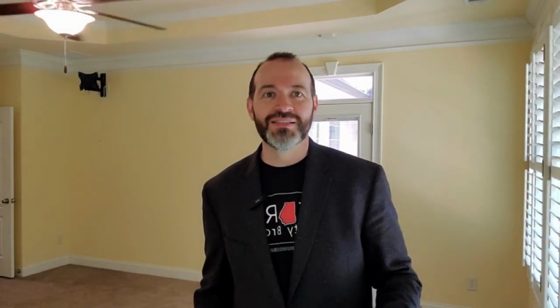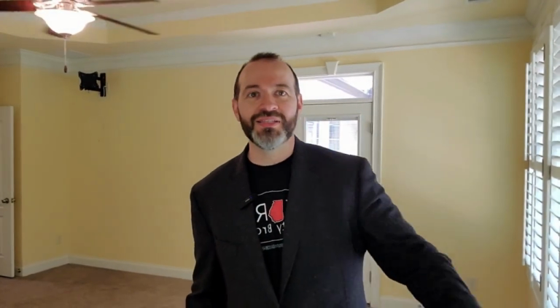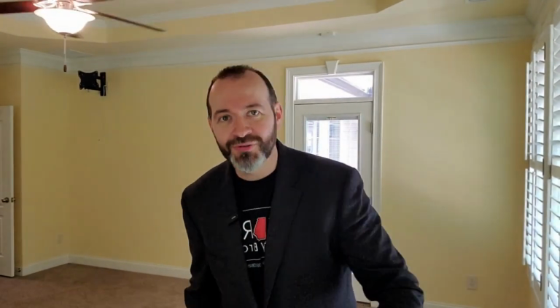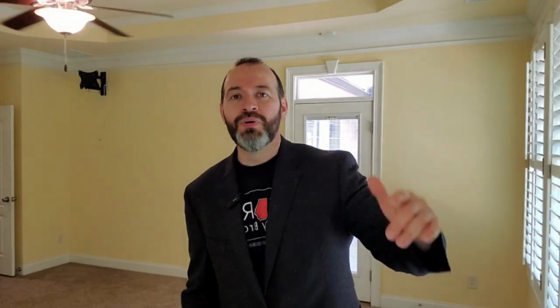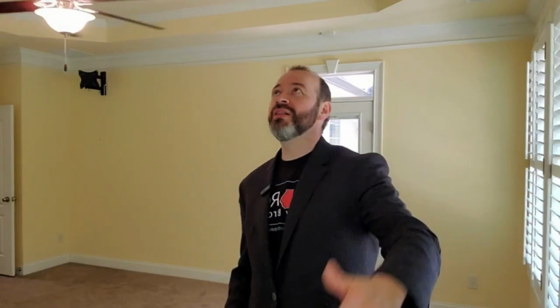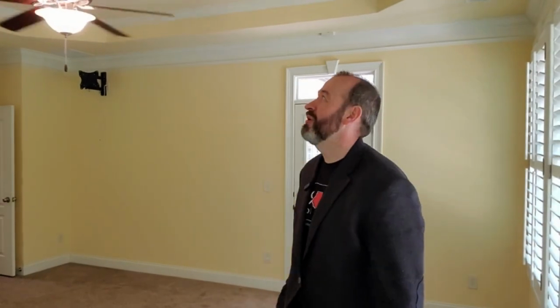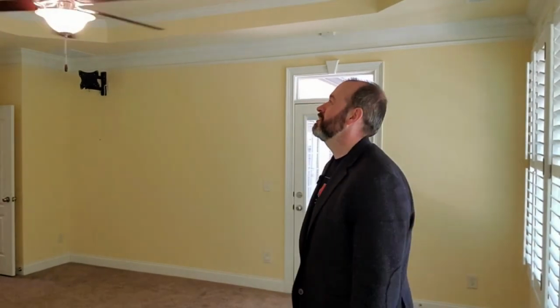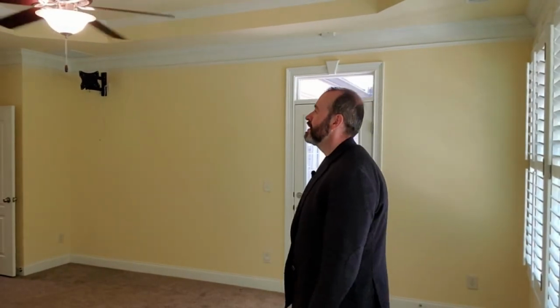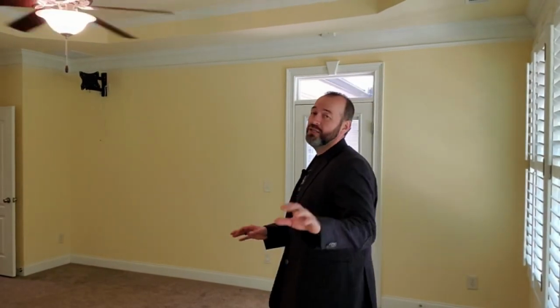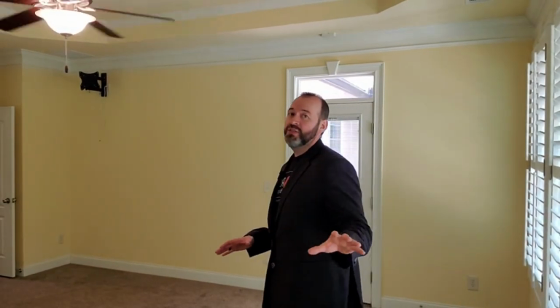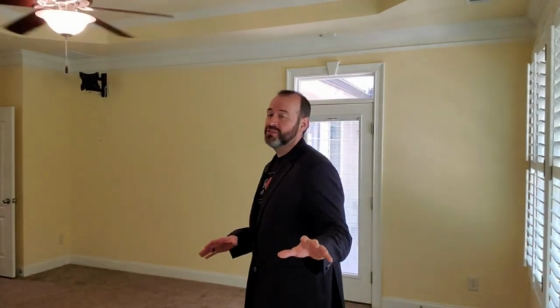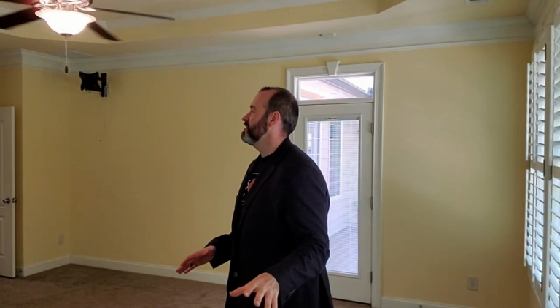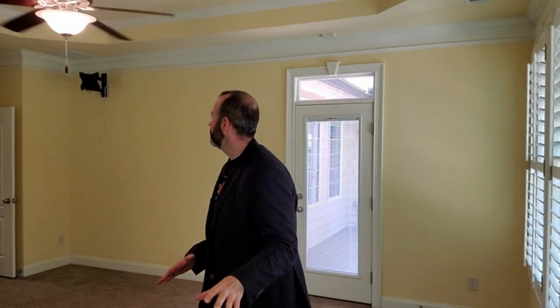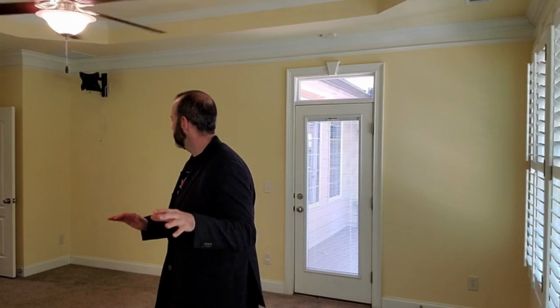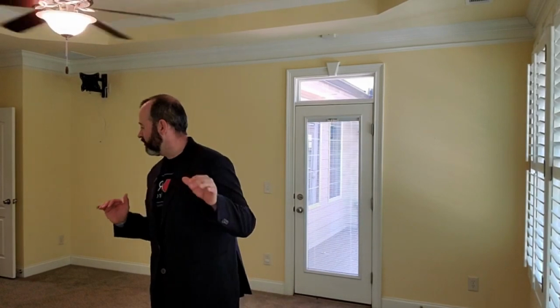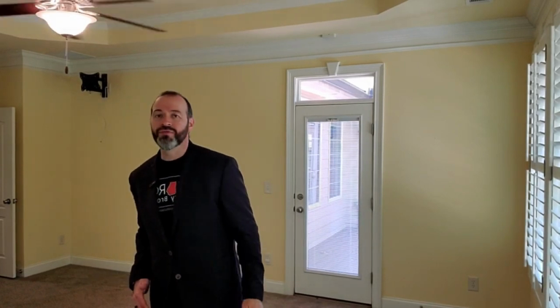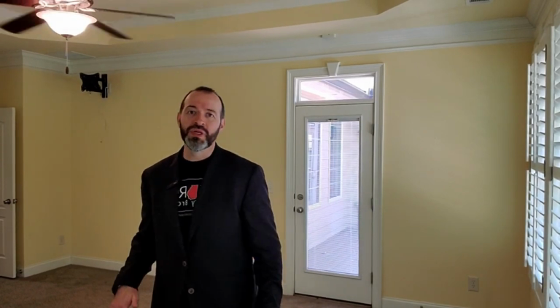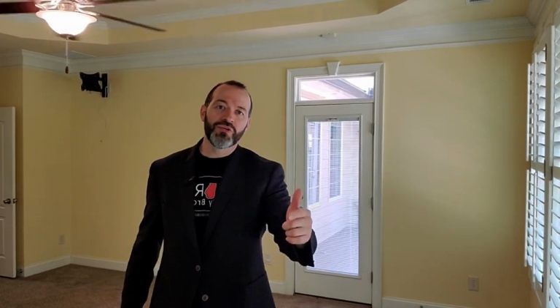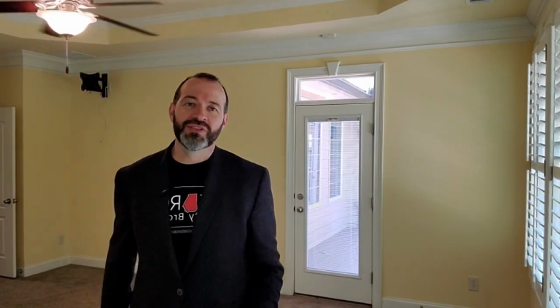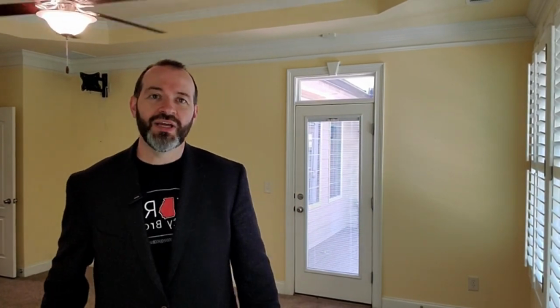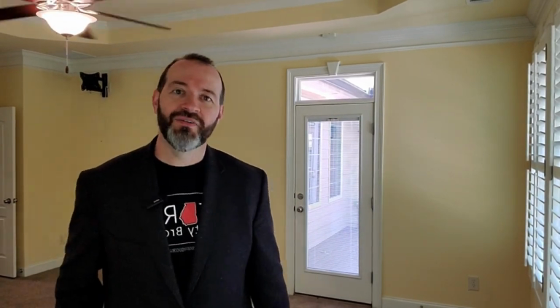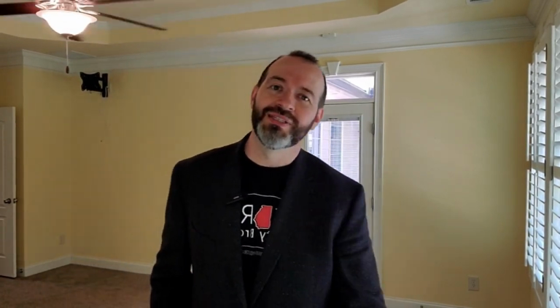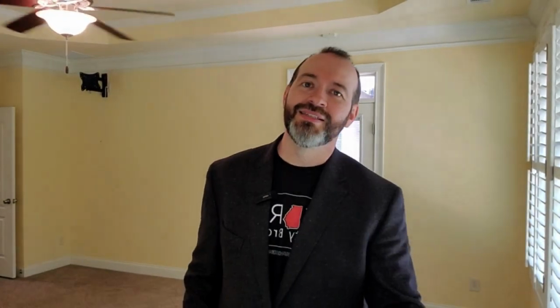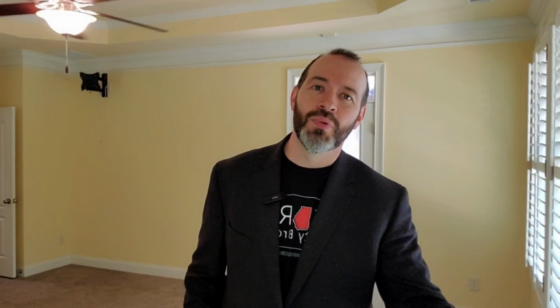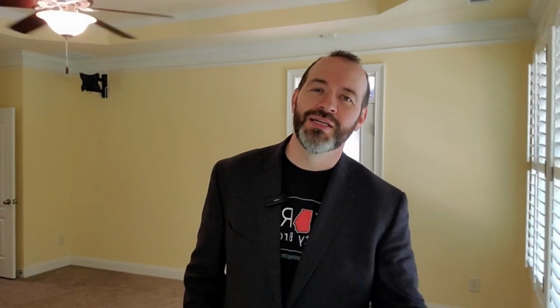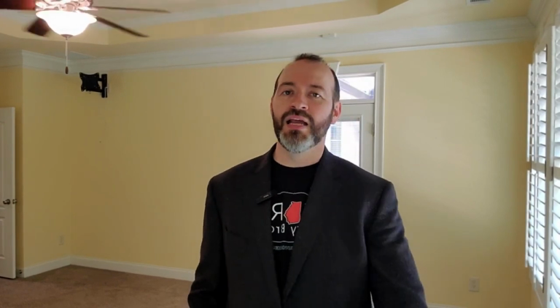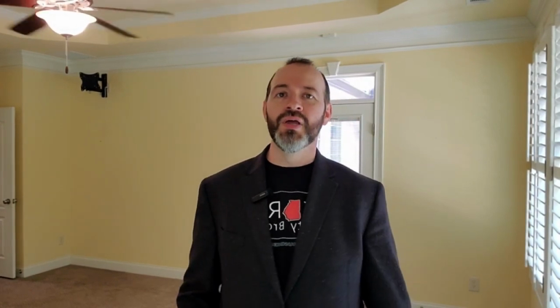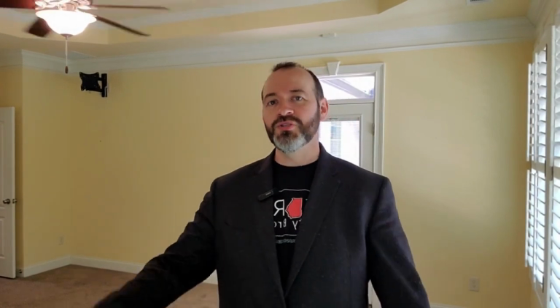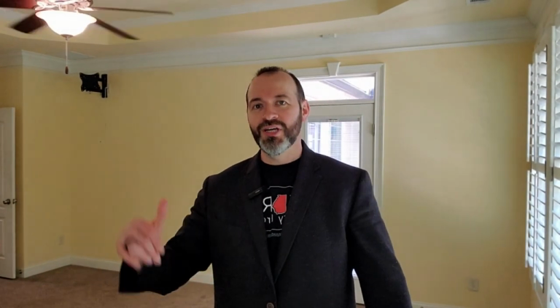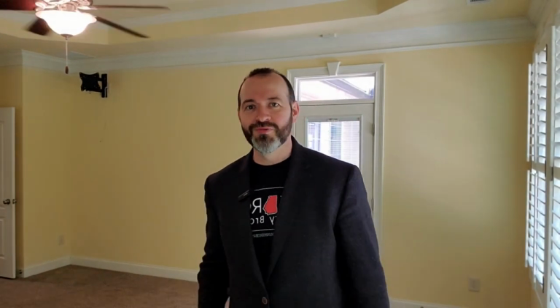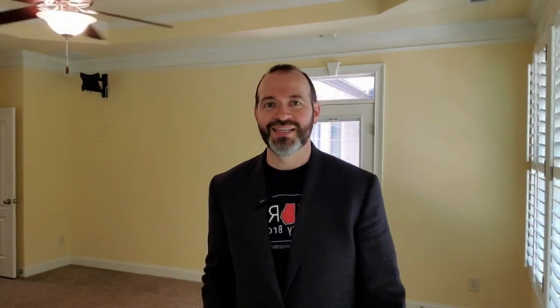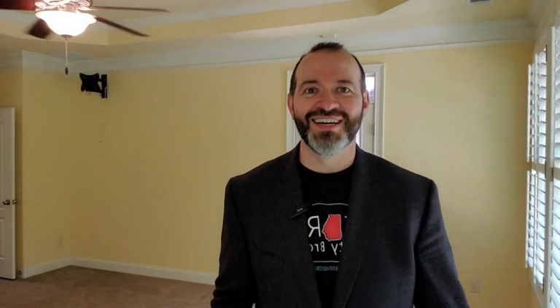This house boasts a lot of great features. Not every house is going to be like this in Stone Ridge Manor, but this is the type of quality of homes that you get for $685,000 in this market, in this neighborhood. Let's go ahead and check out the rest of this house.